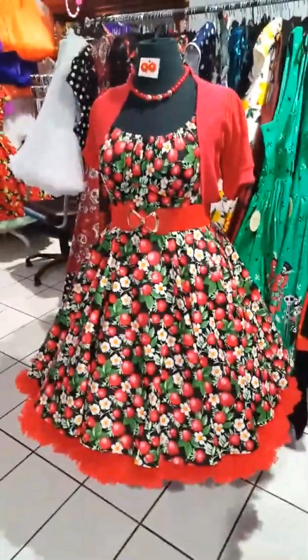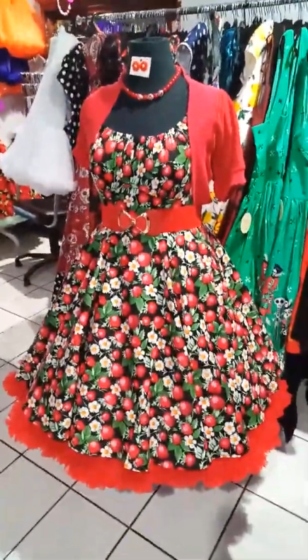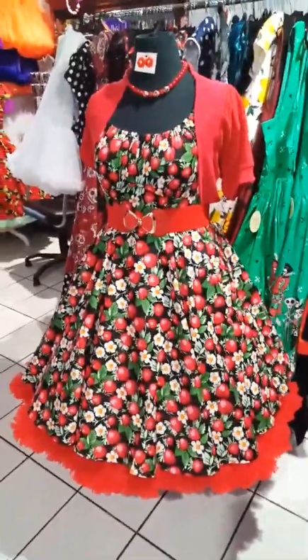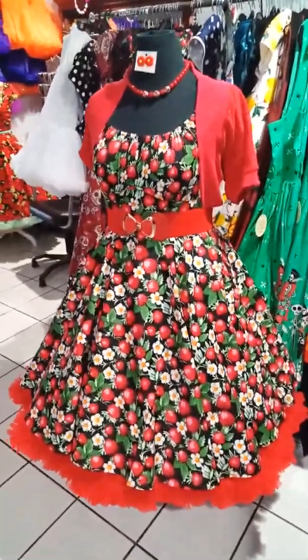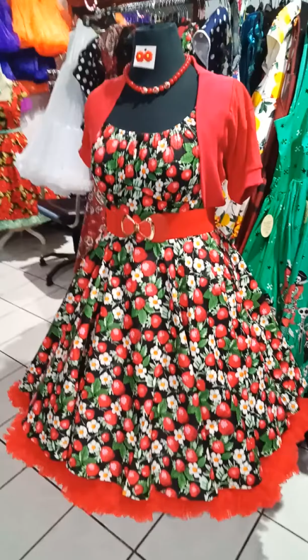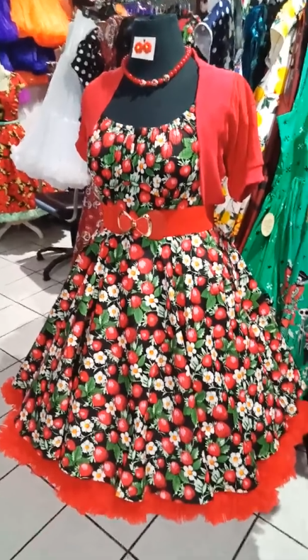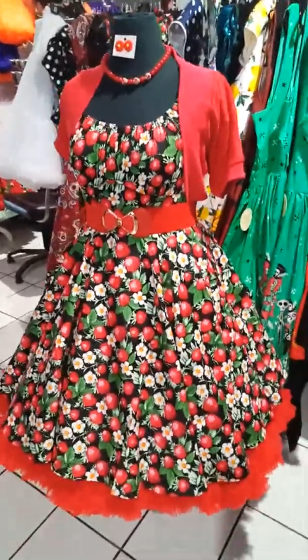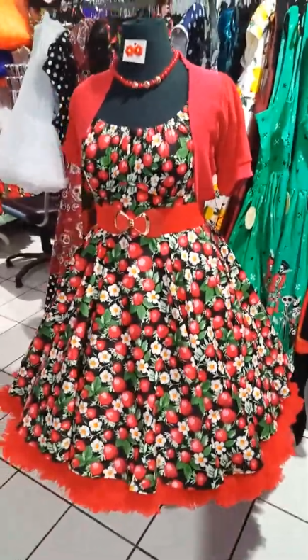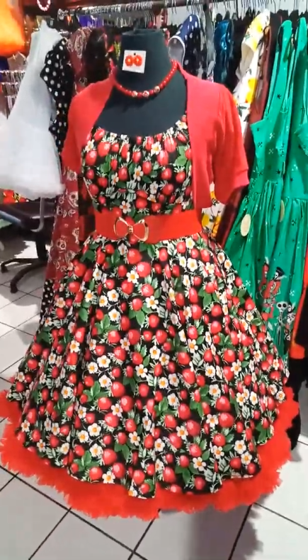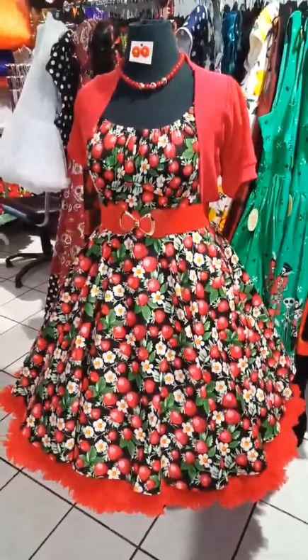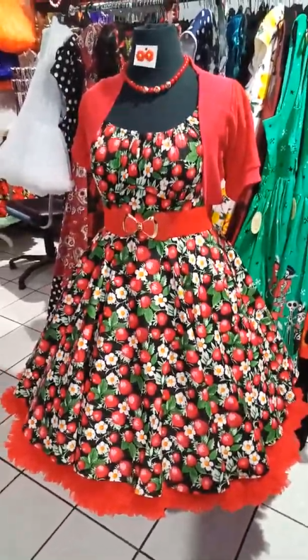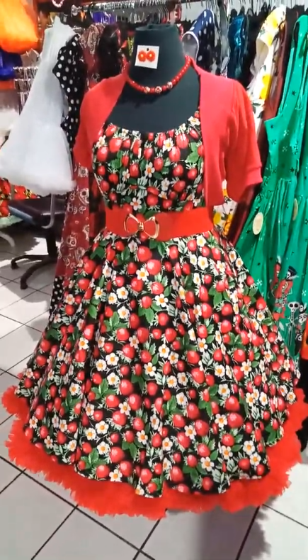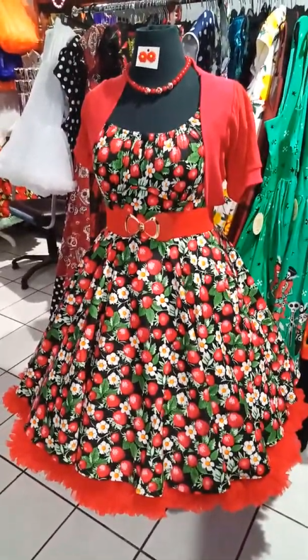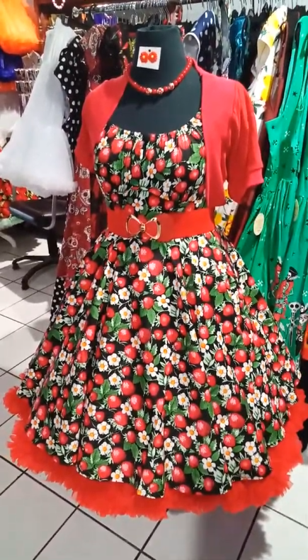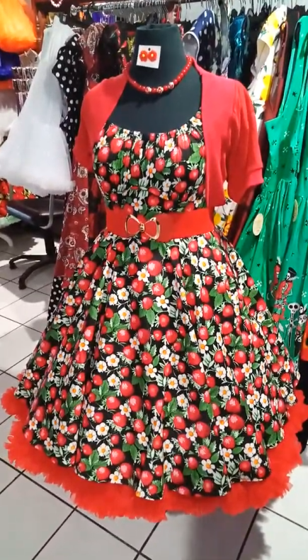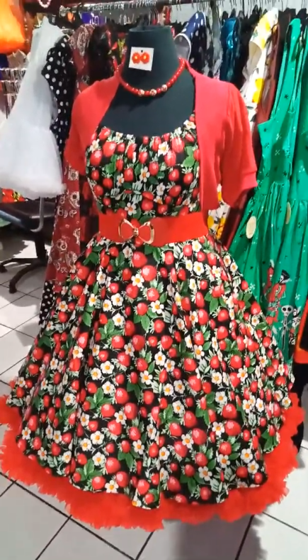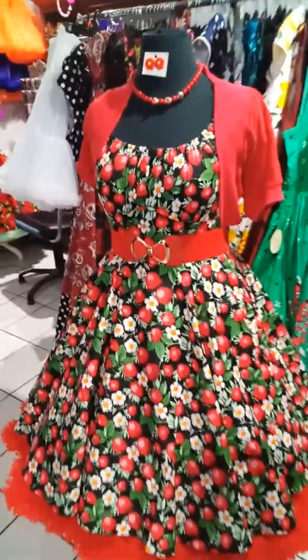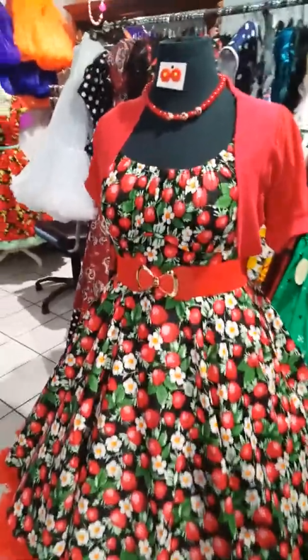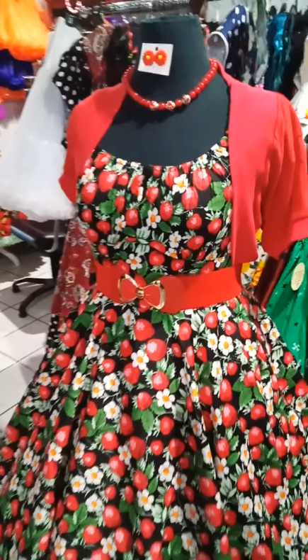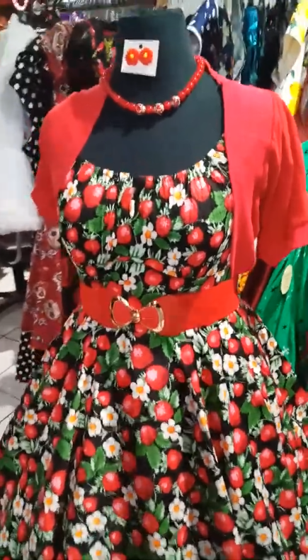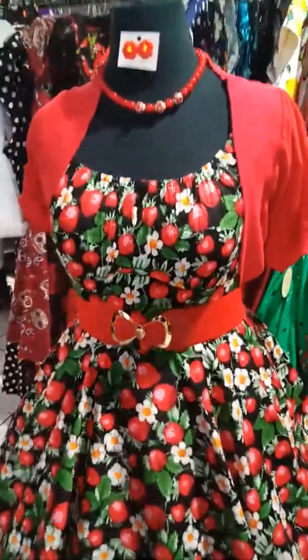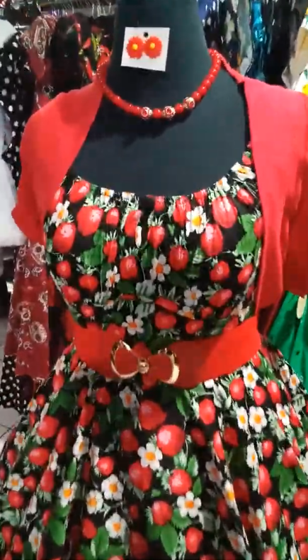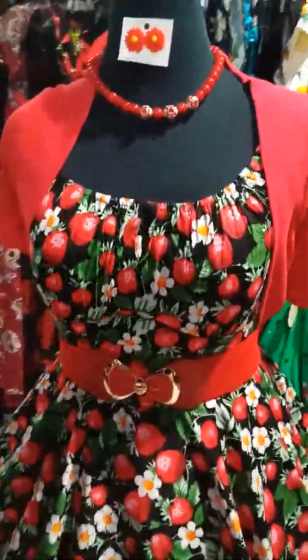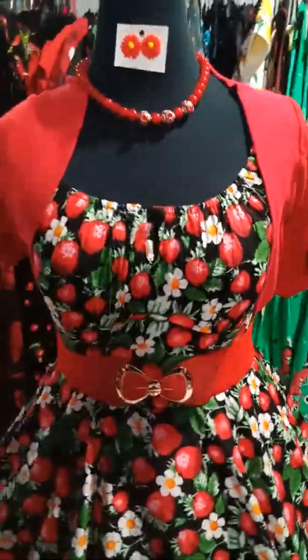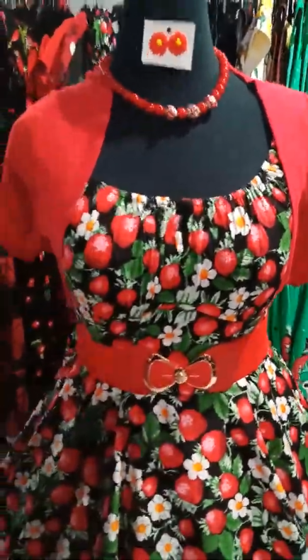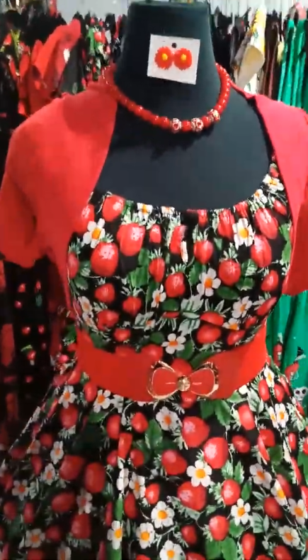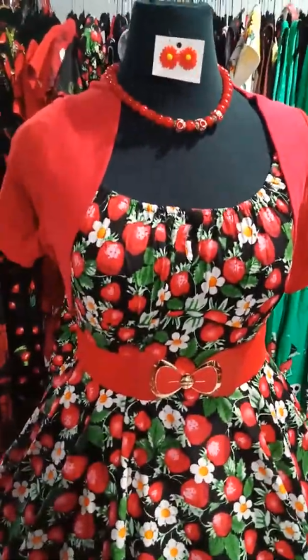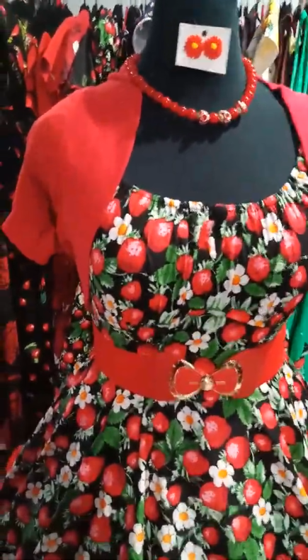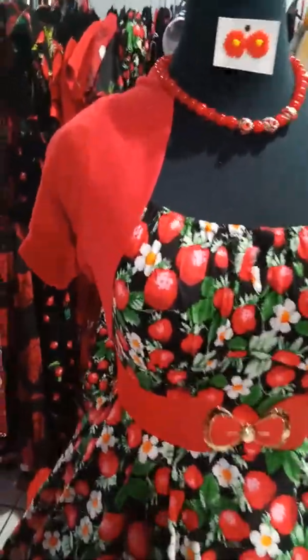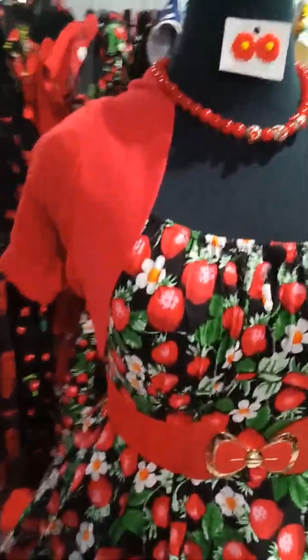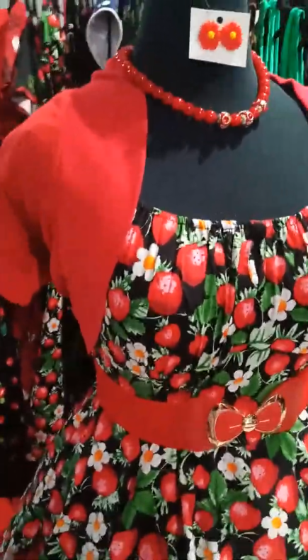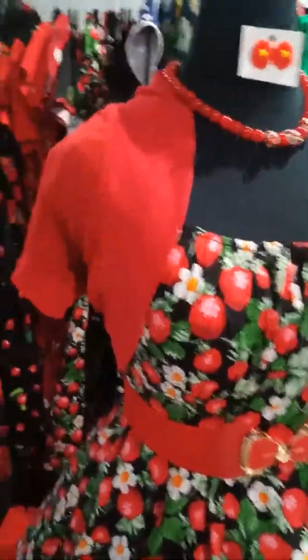Hi guys, just wanted to show you this lovely strawberry sundae dress by Hellbunny. I wanted to show you a close-up picture of it. It's a beautiful dress made of 100% cotton, with a little bit of stretch in there.